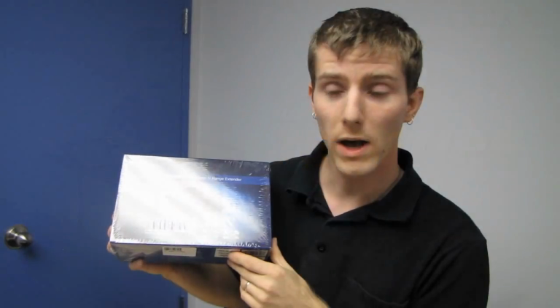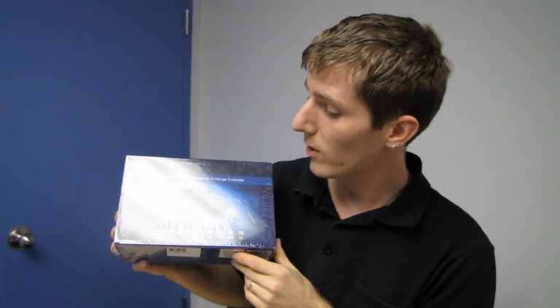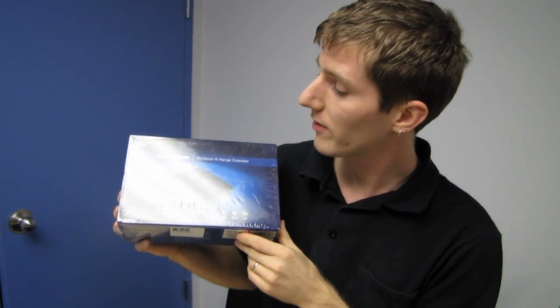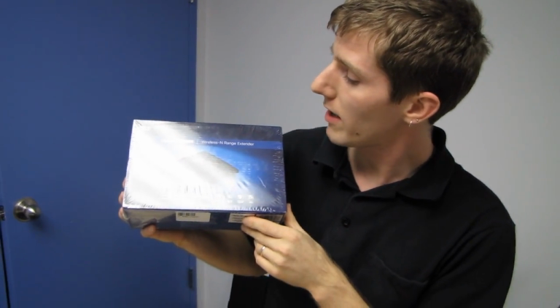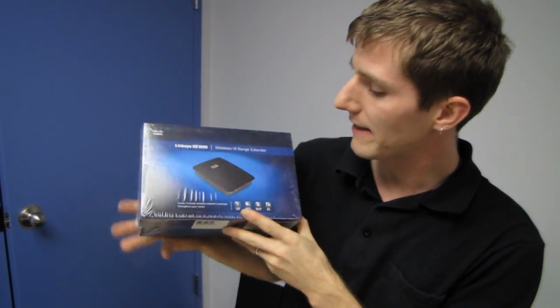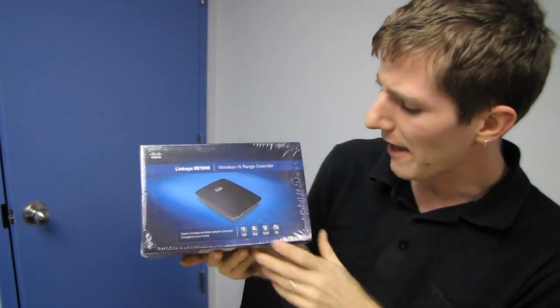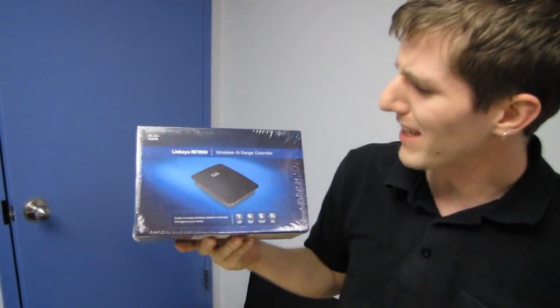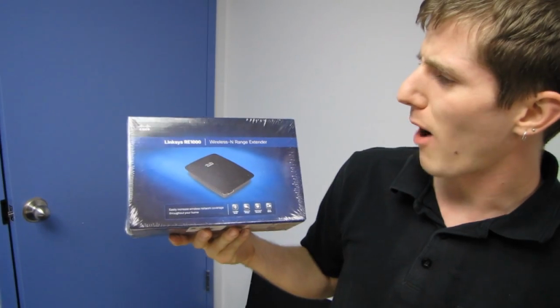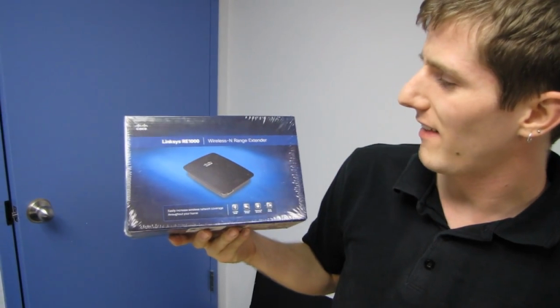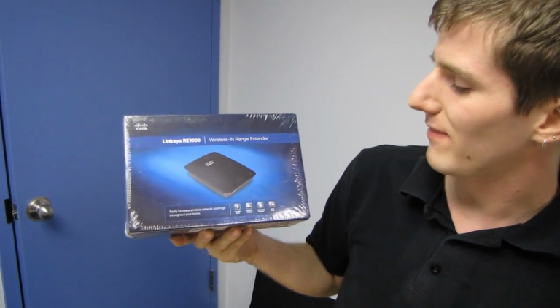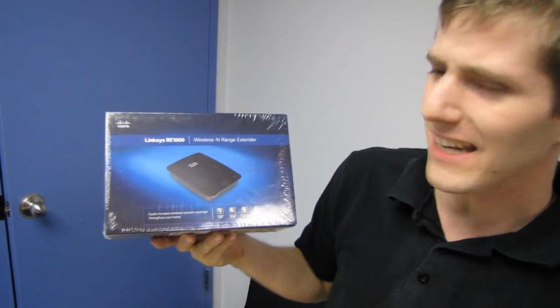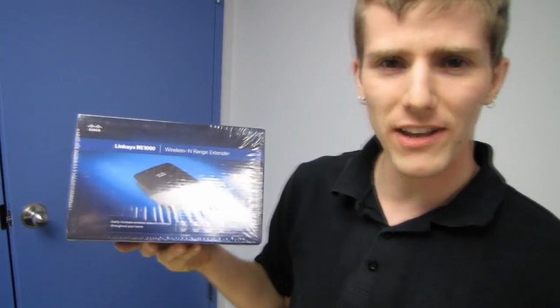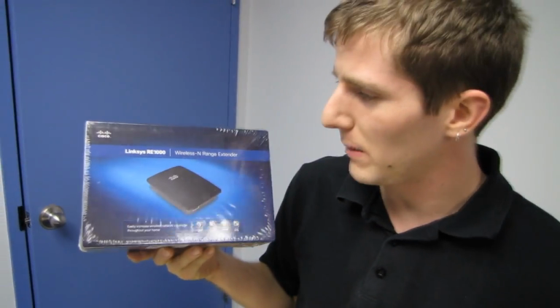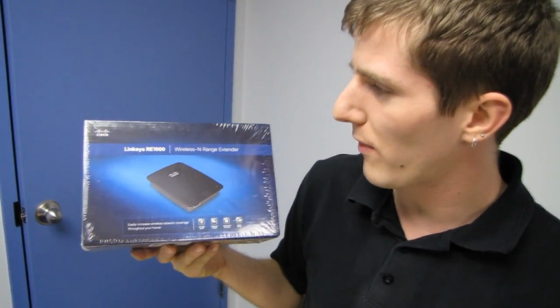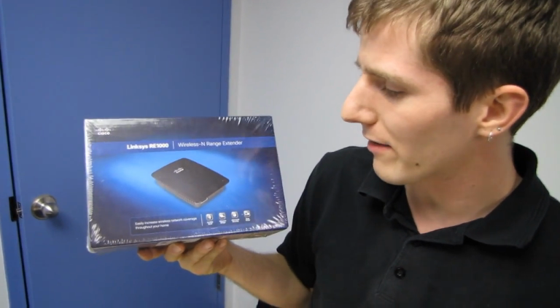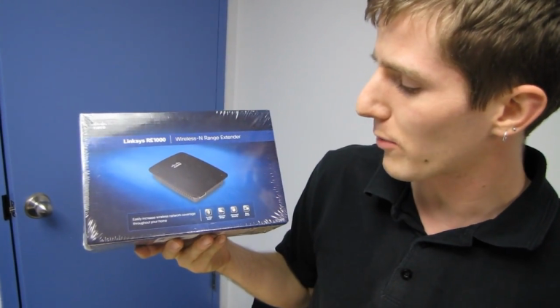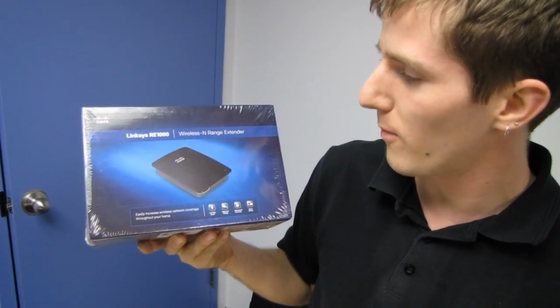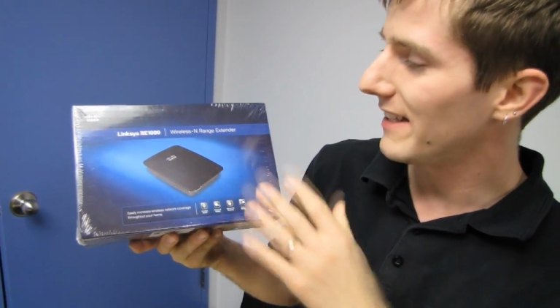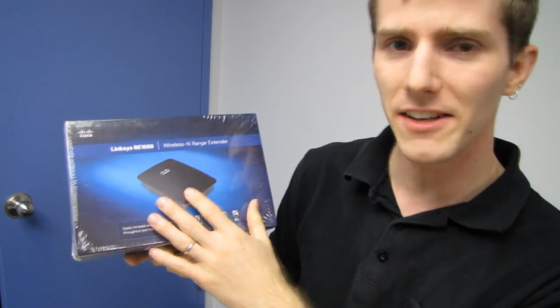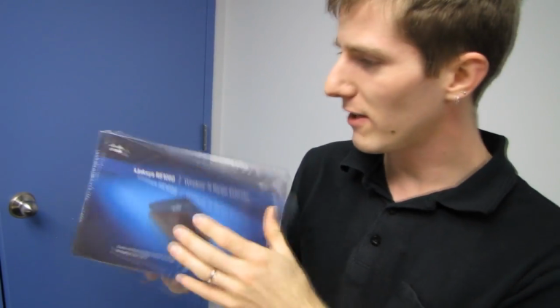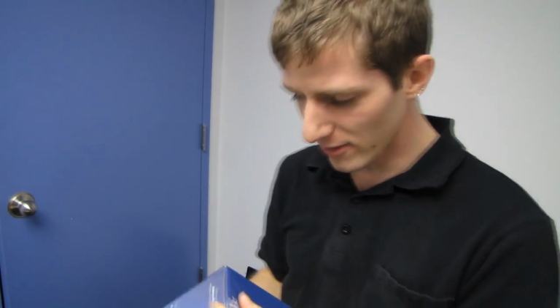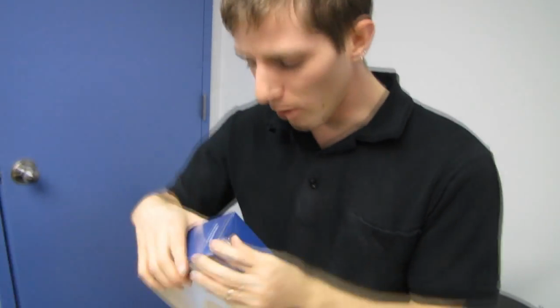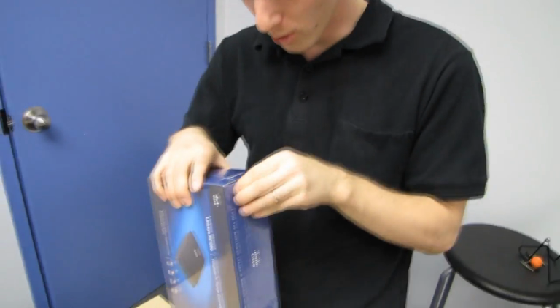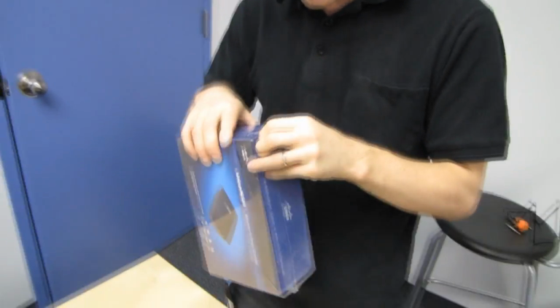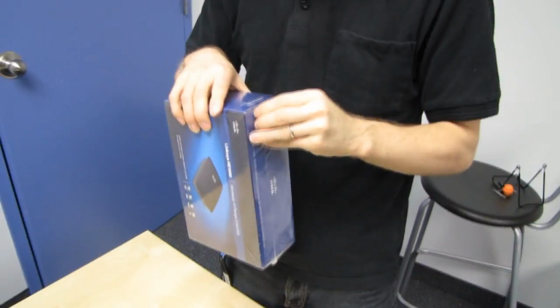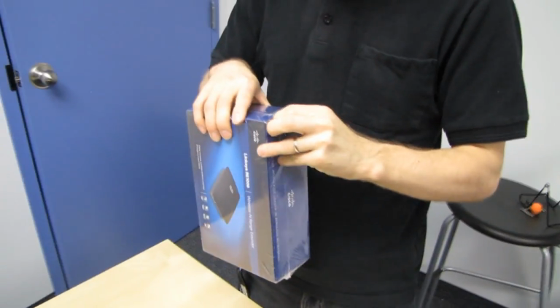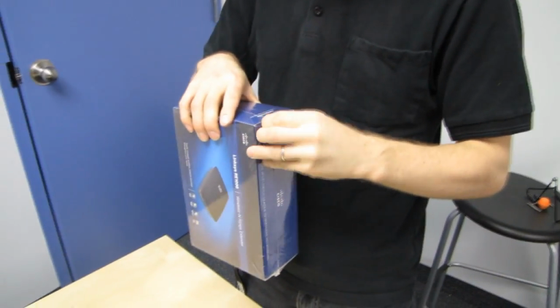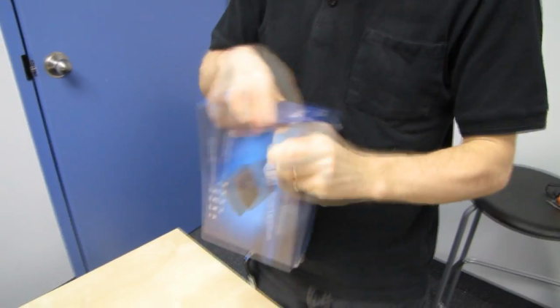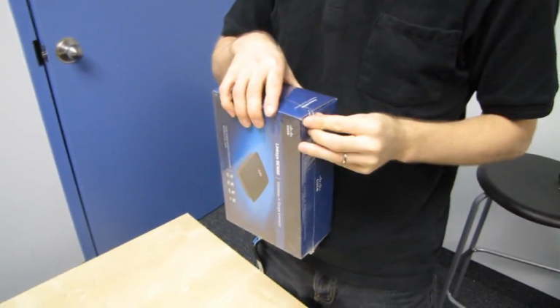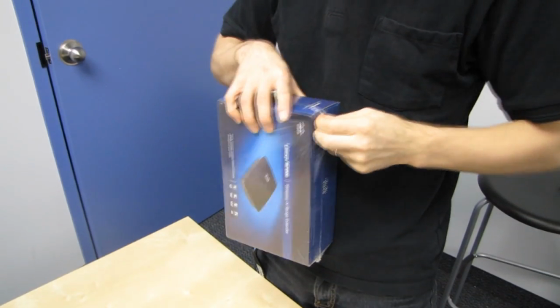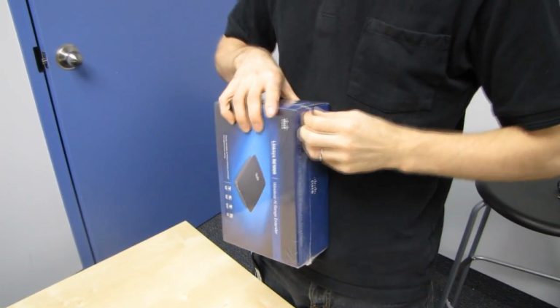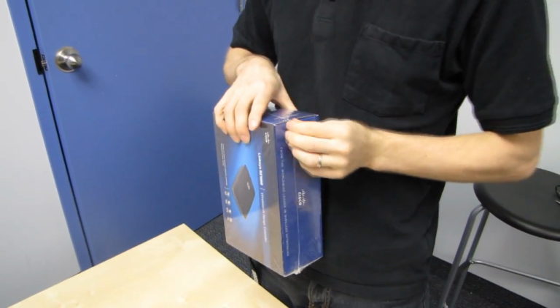Welcome to an unboxing of a product that I think probably 80% of people with a wireless network at home need, even if they don't already know they need it. This is the RE-1000 Wireless N Range Extender.